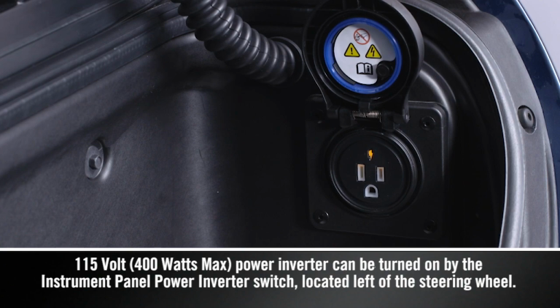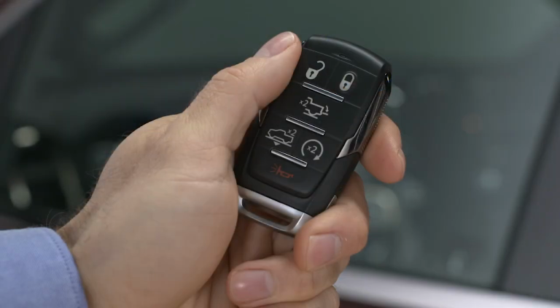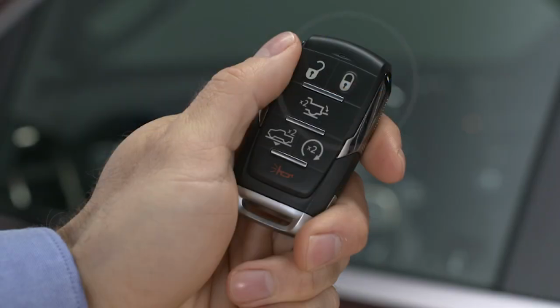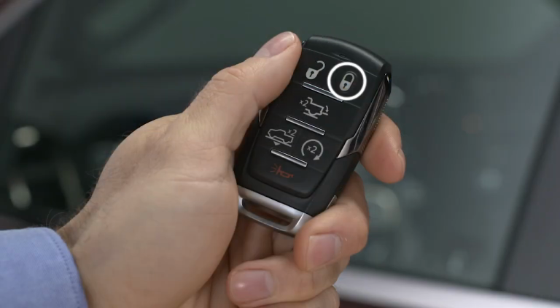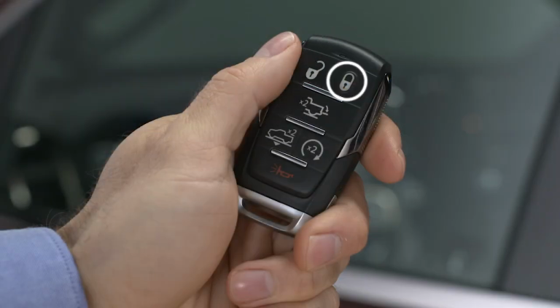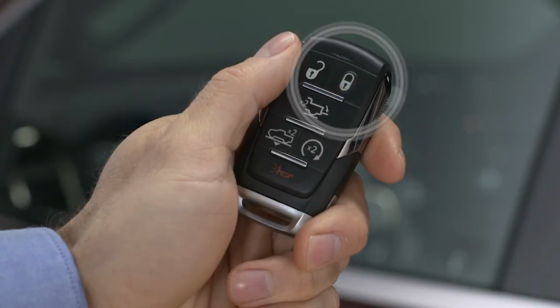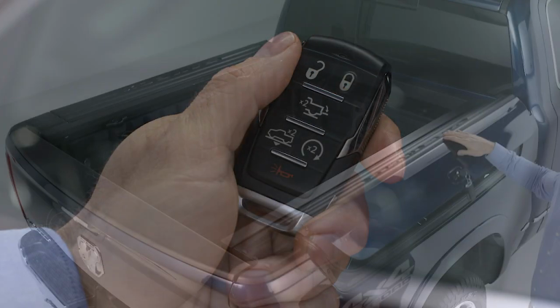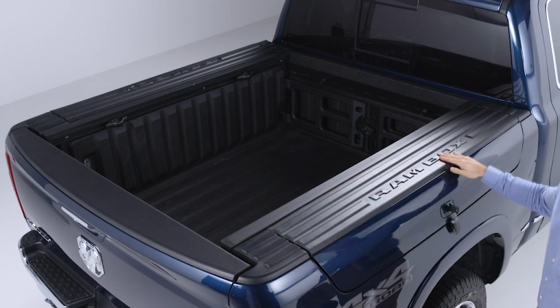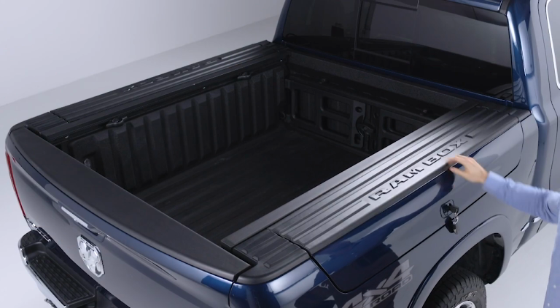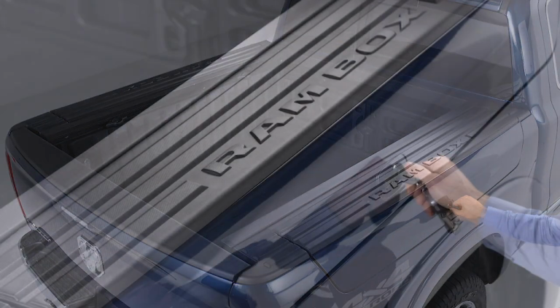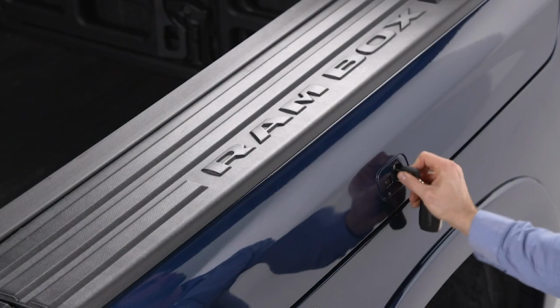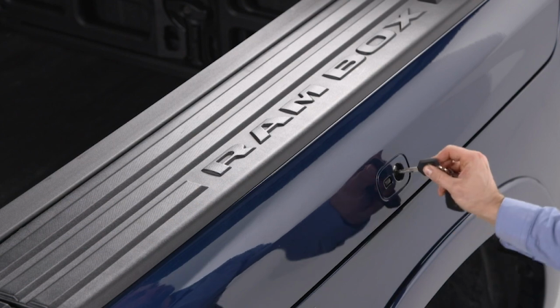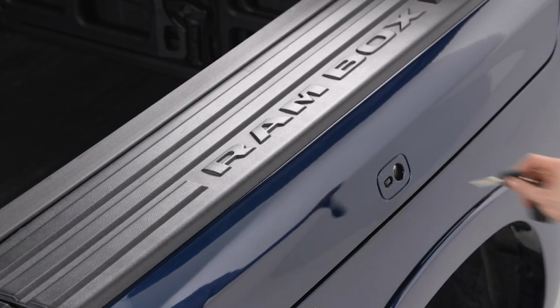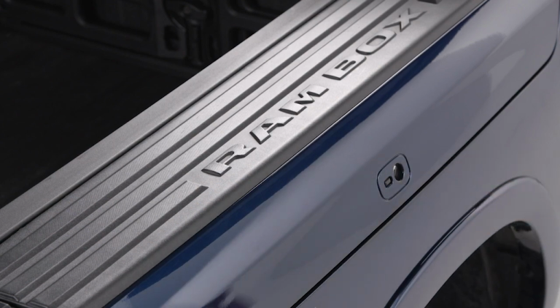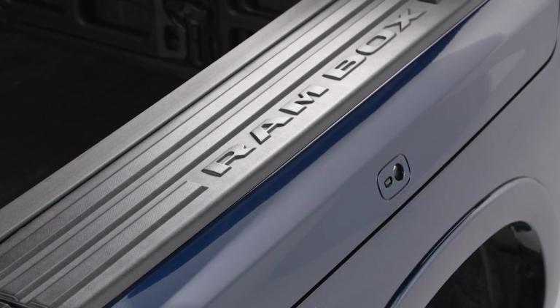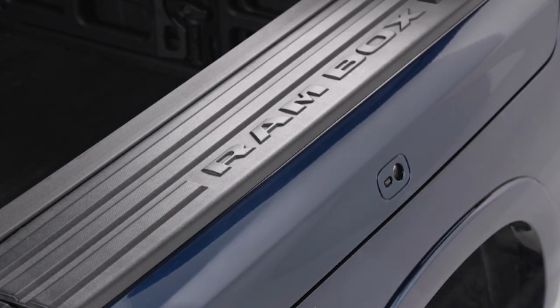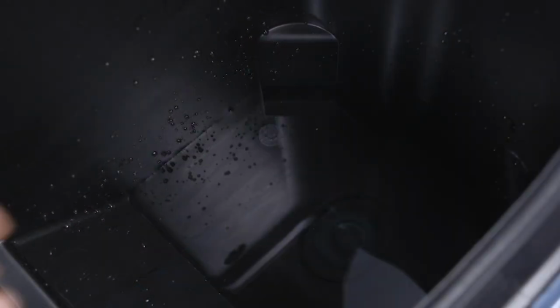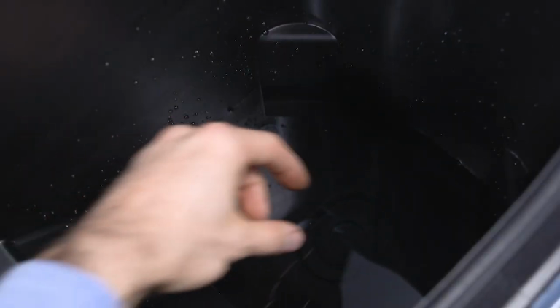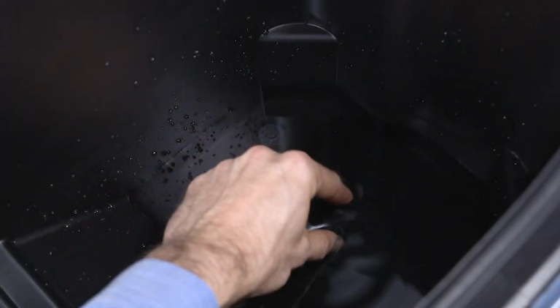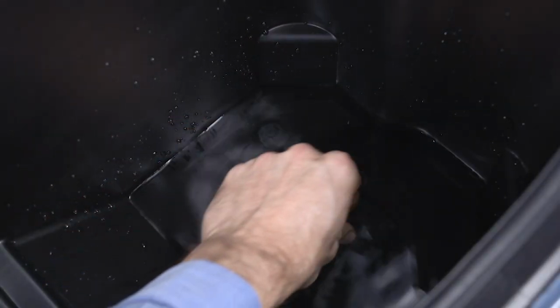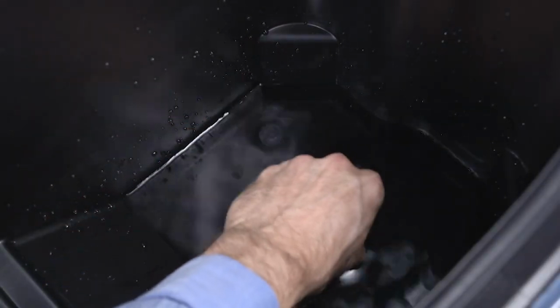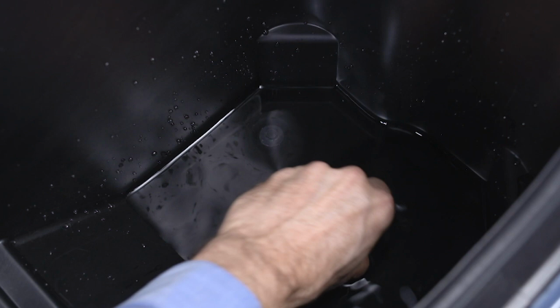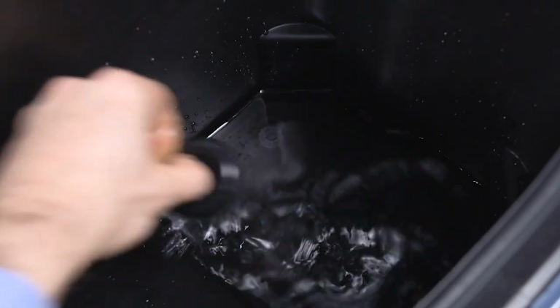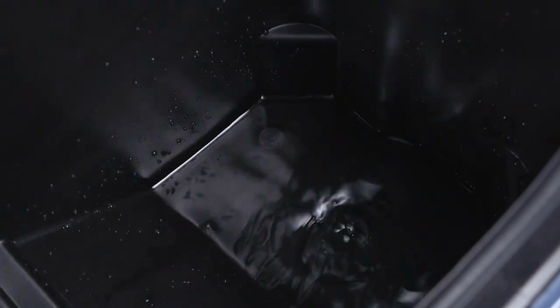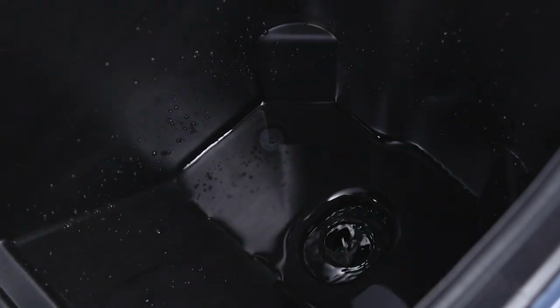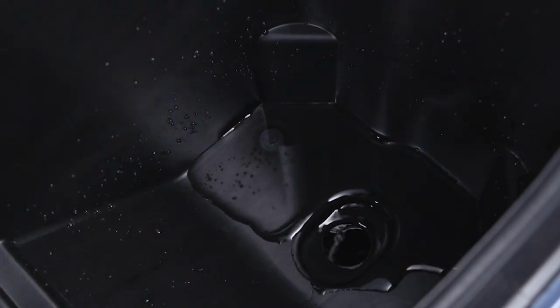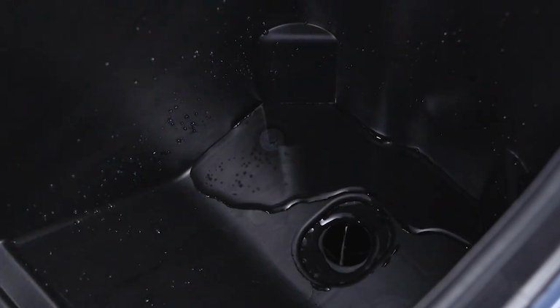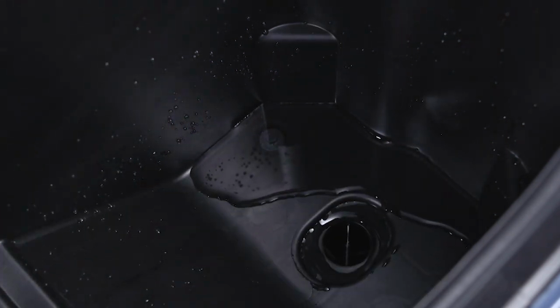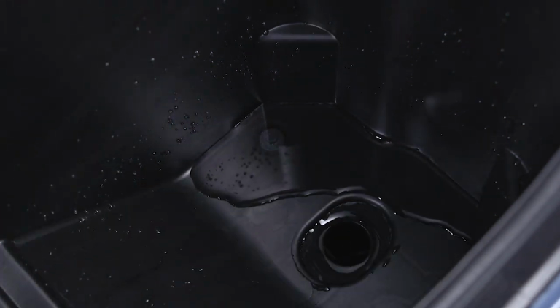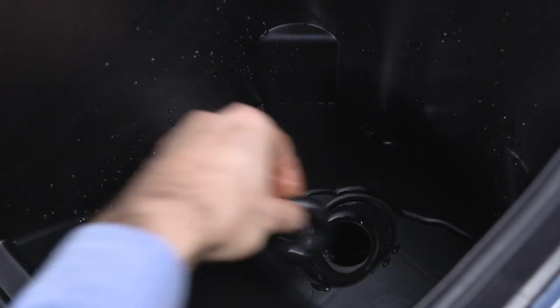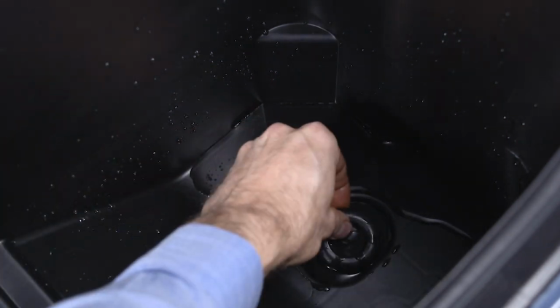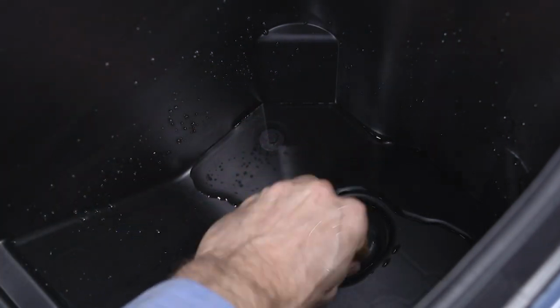You can lock the bins with your key fob or use the provided emergency key. If water gets into the cargo bin, just pull up on the edge of the removable drain plug. To reinstall the plug, push it back down into place.